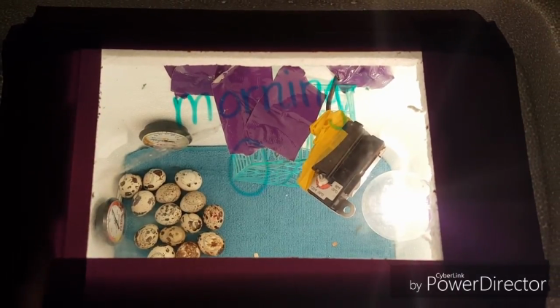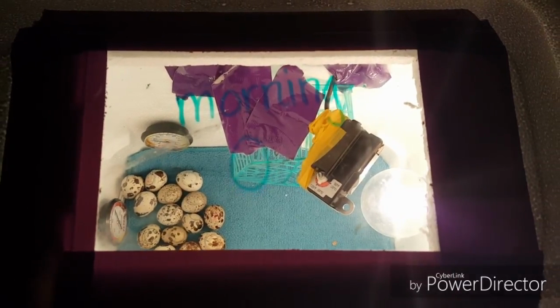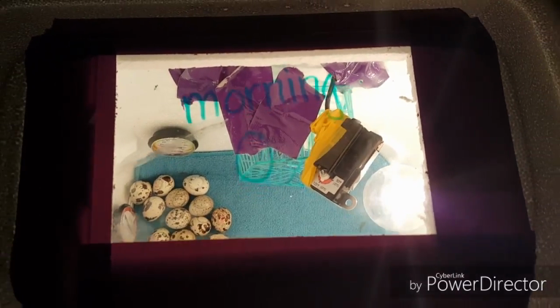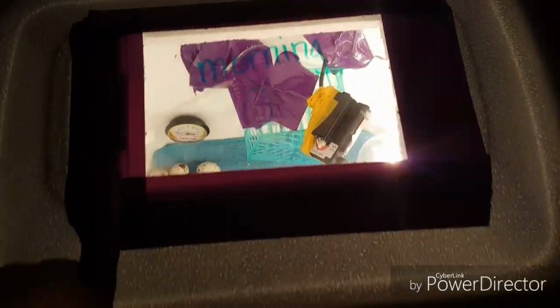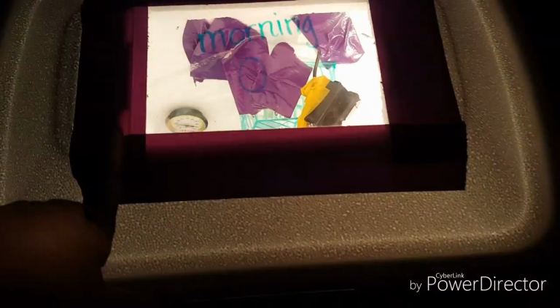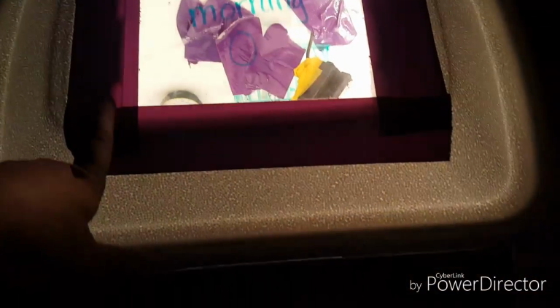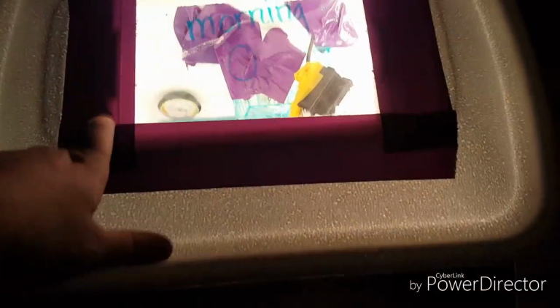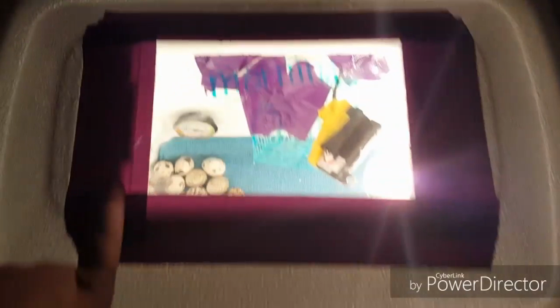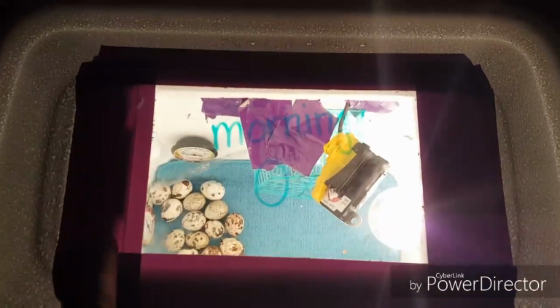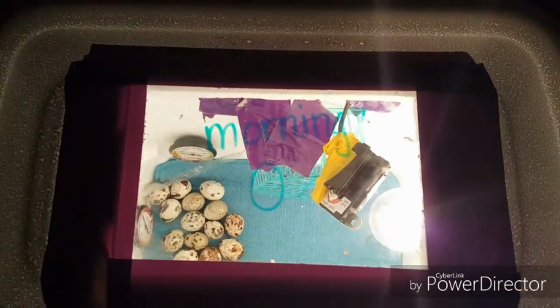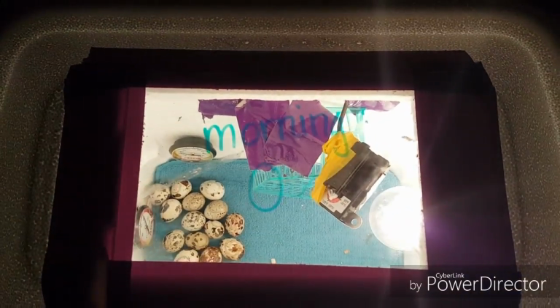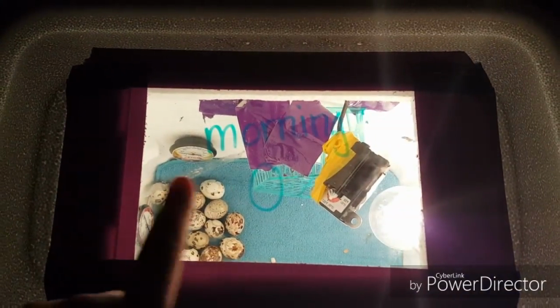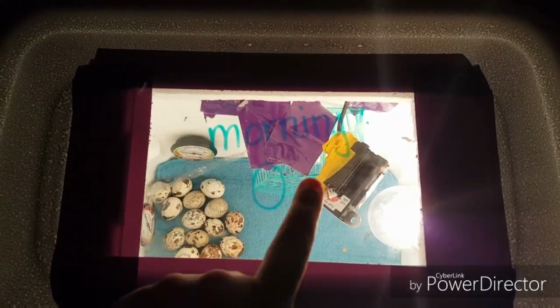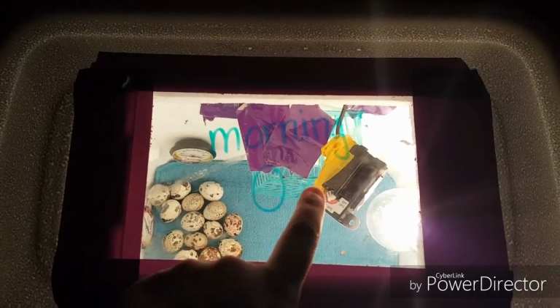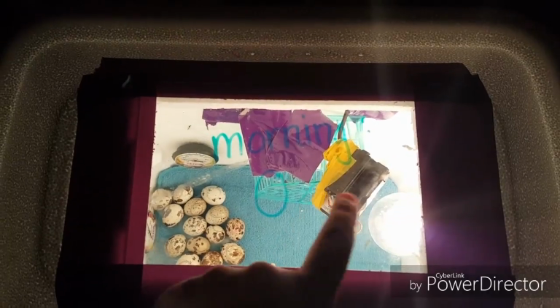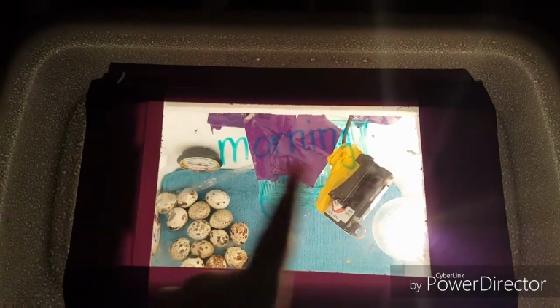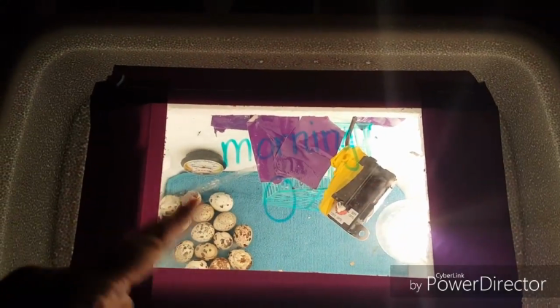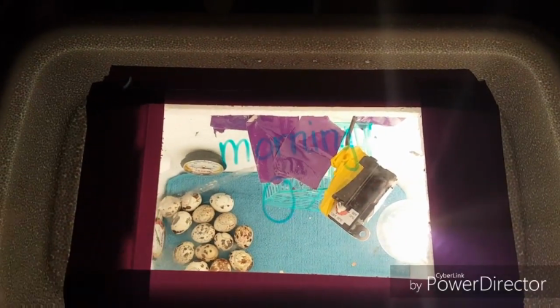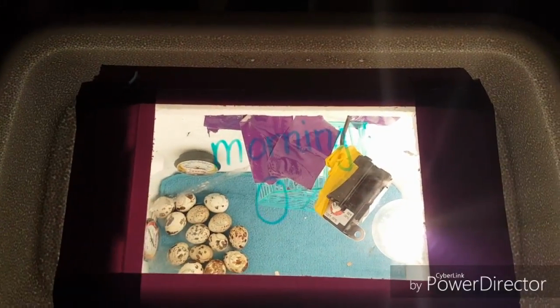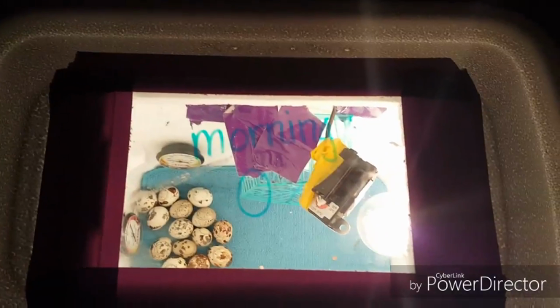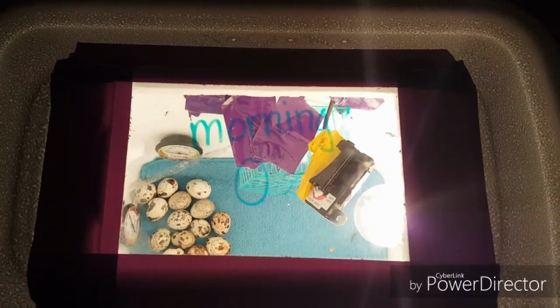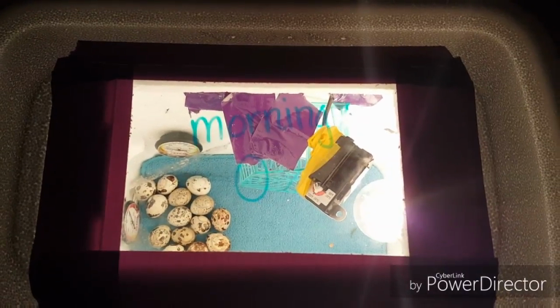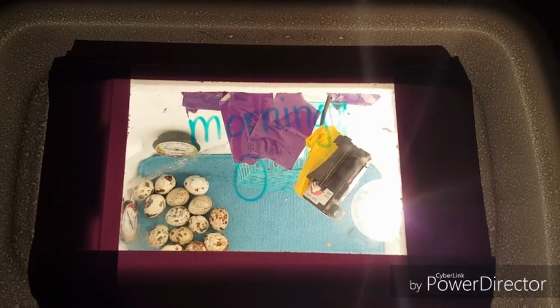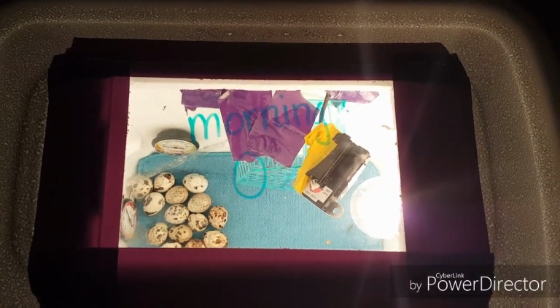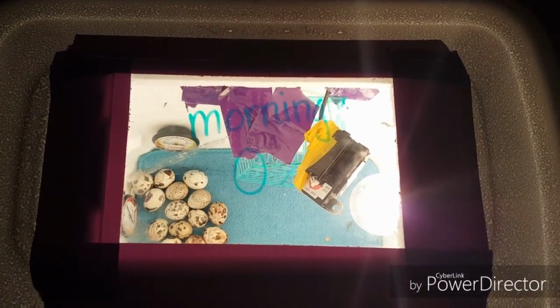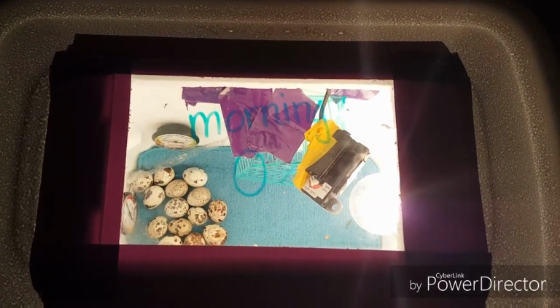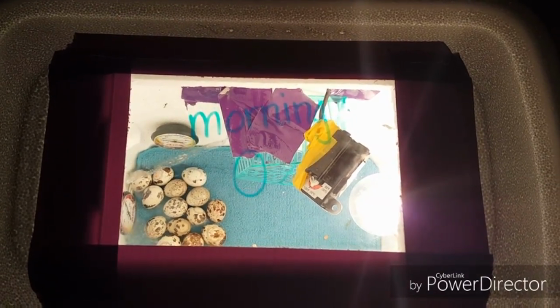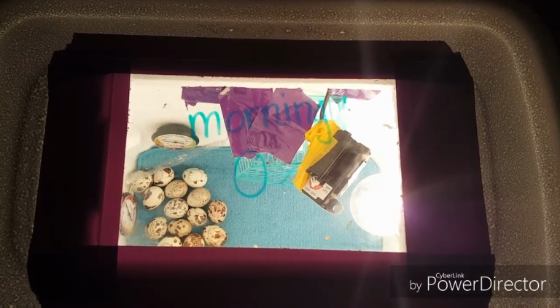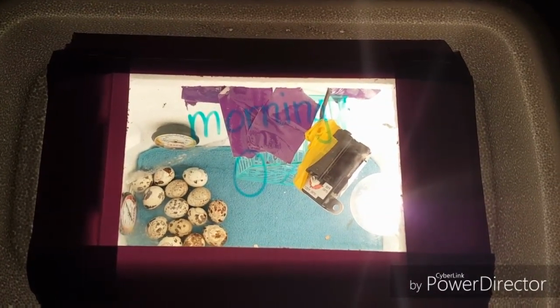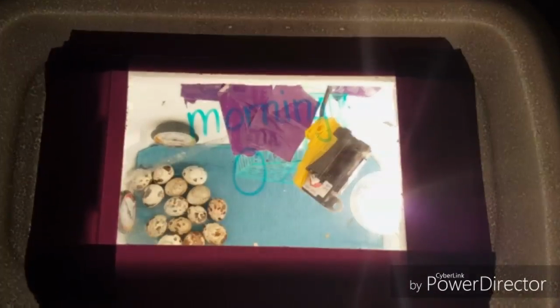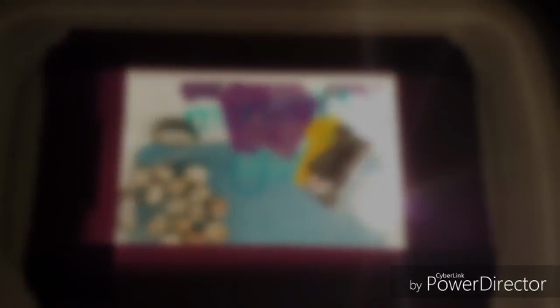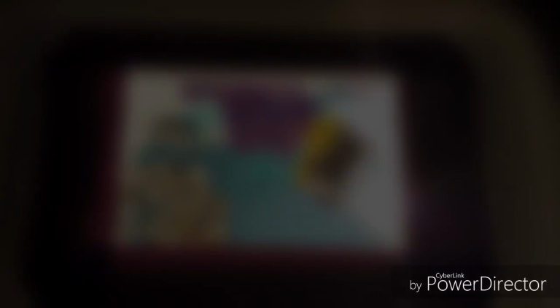It's just a styrofoam cooler, a thermostat, and a light bulb. Go watch the other video. So today we're going to be candling these little eggs.